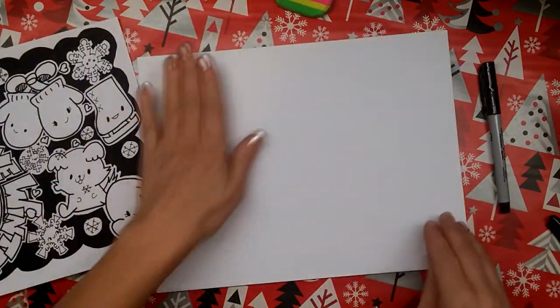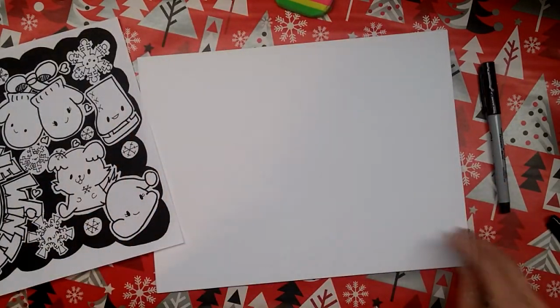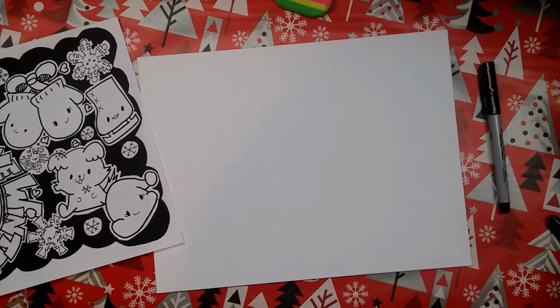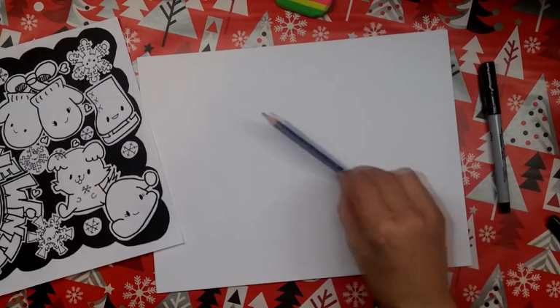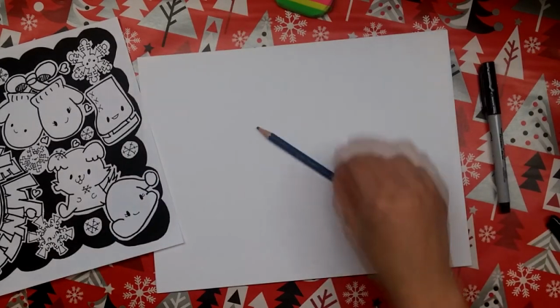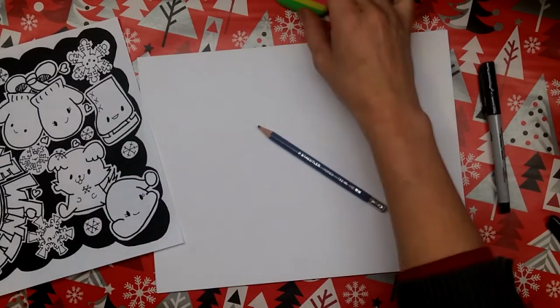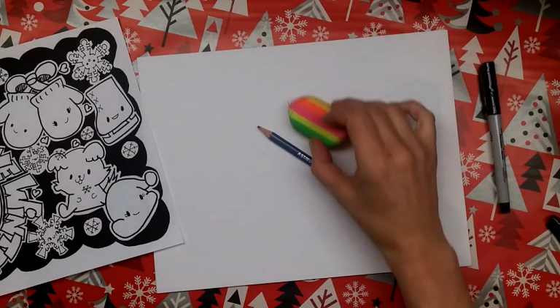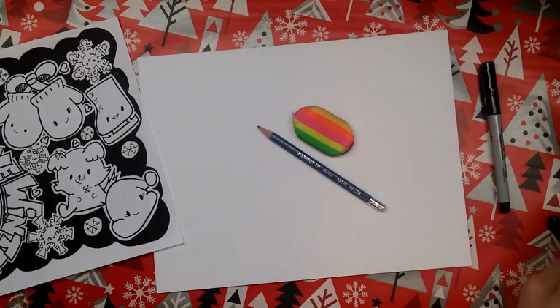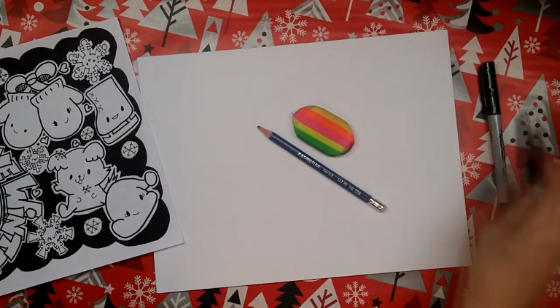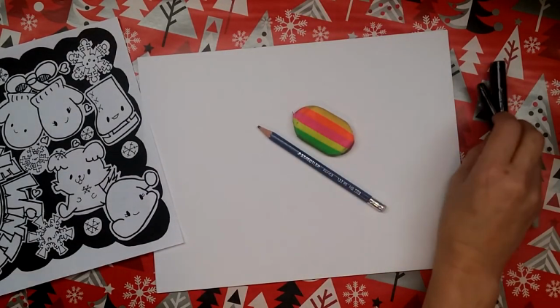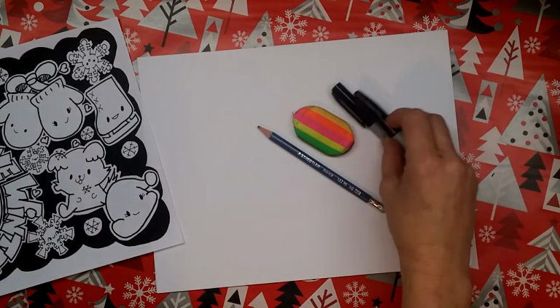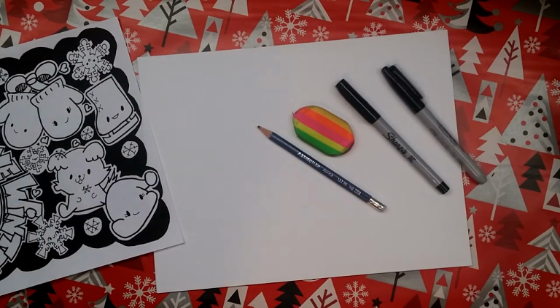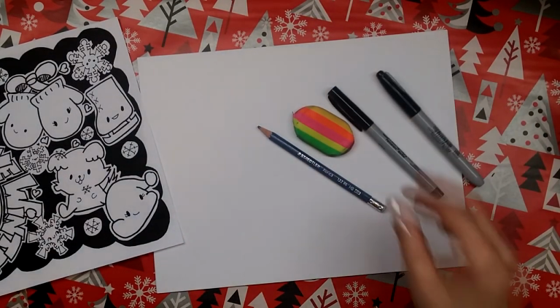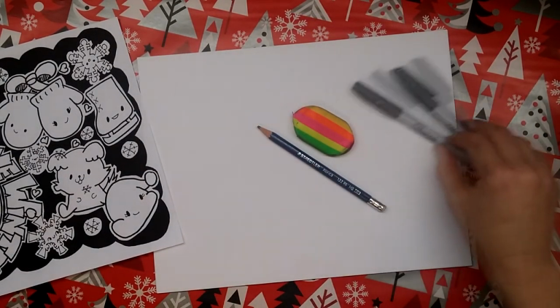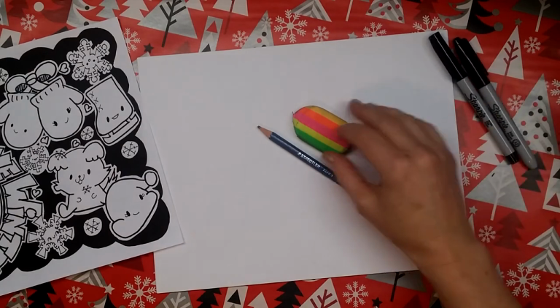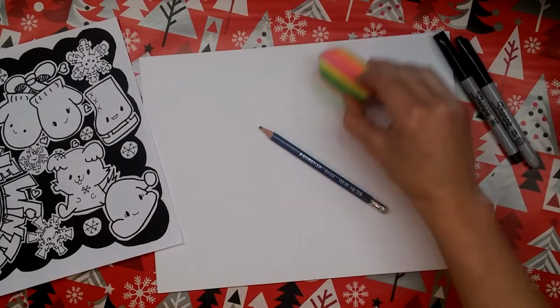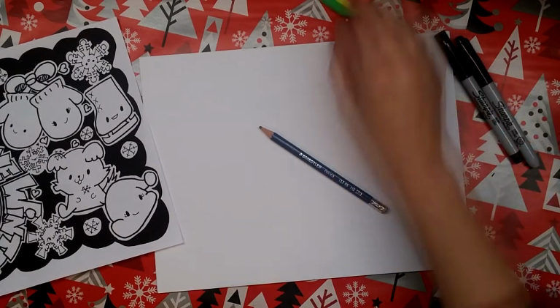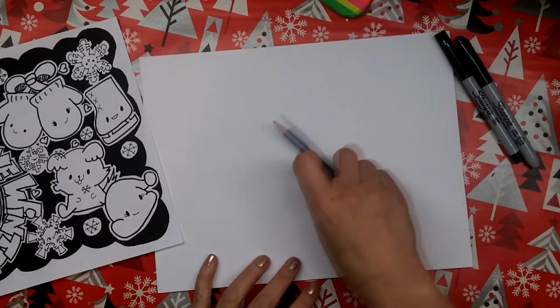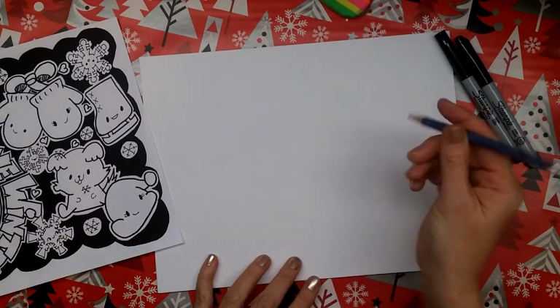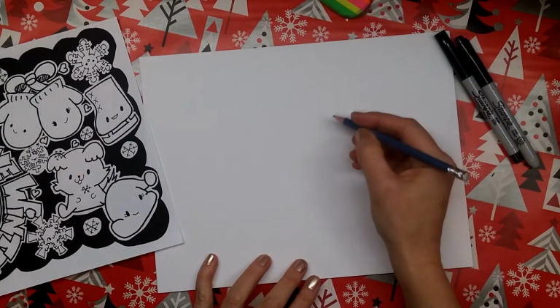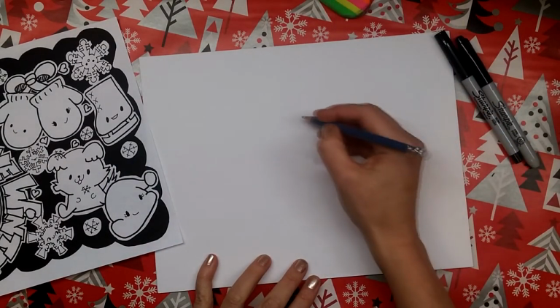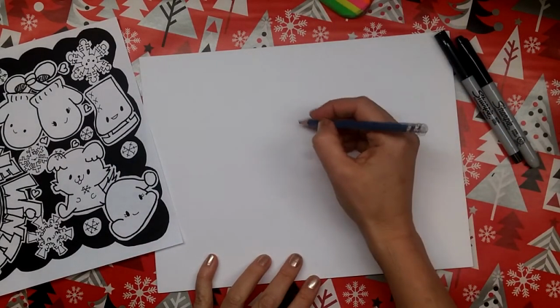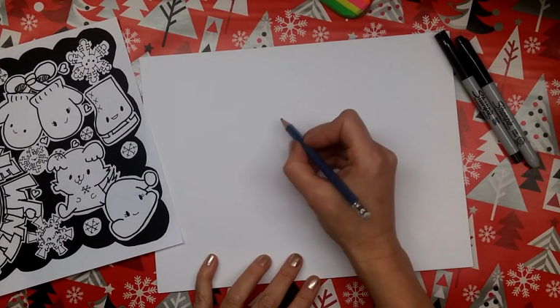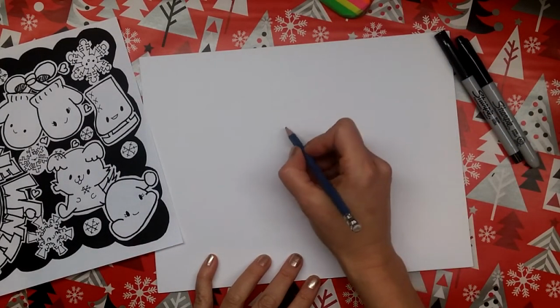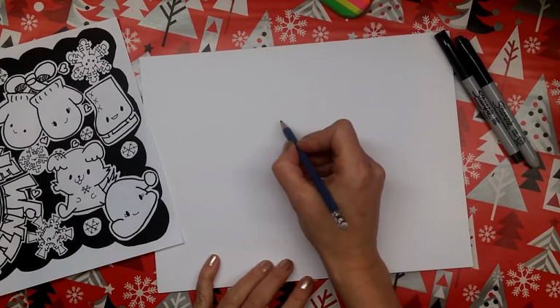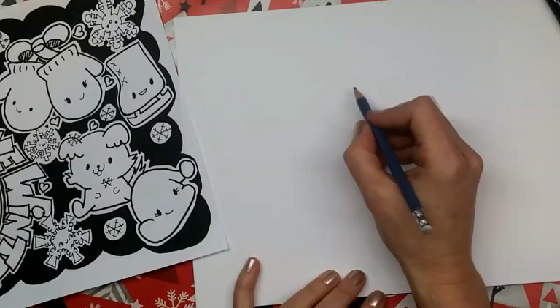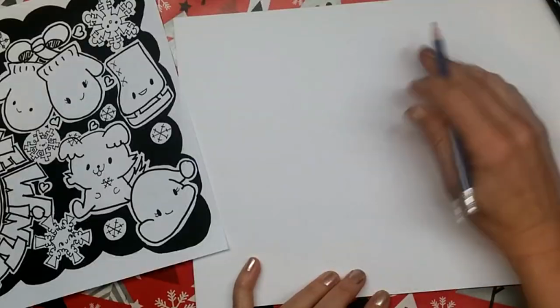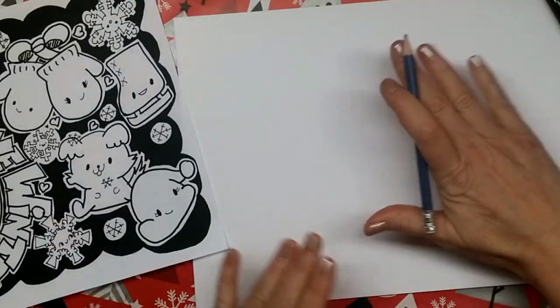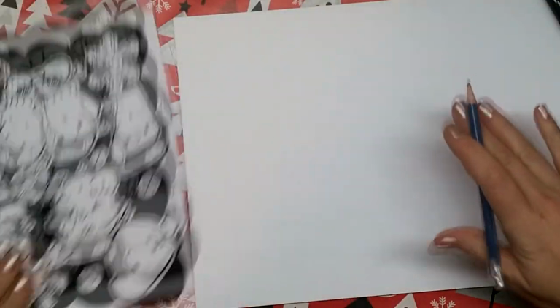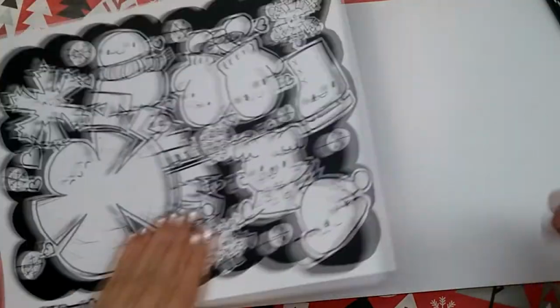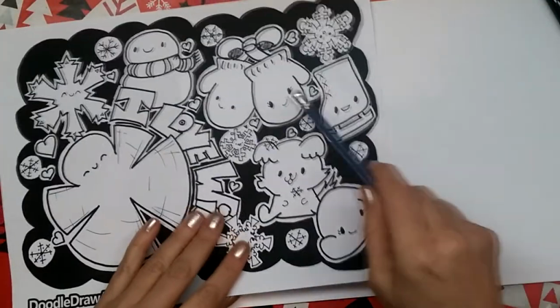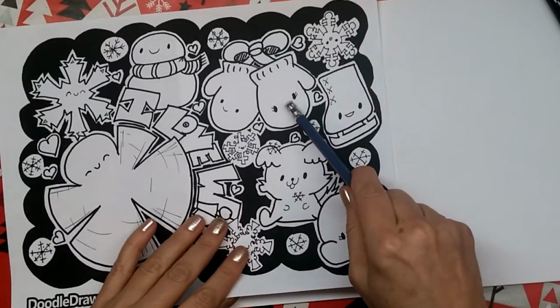To make these mittens we're going to need a pencil and an eraser and a couple of sharpies and something to colour with. To get started, we're going to draw — I'm going to start off with this mitten.